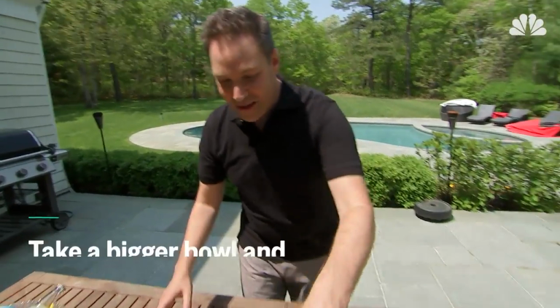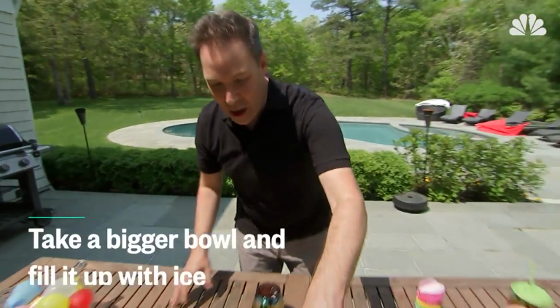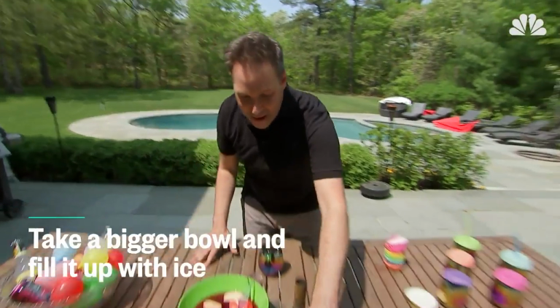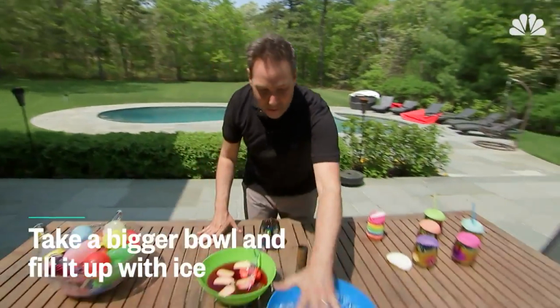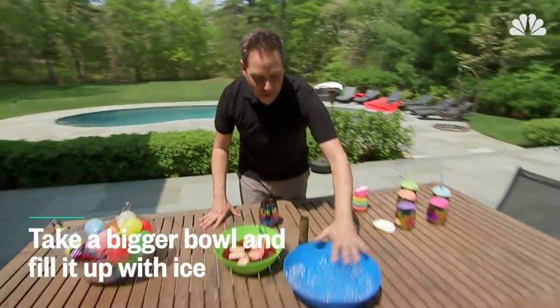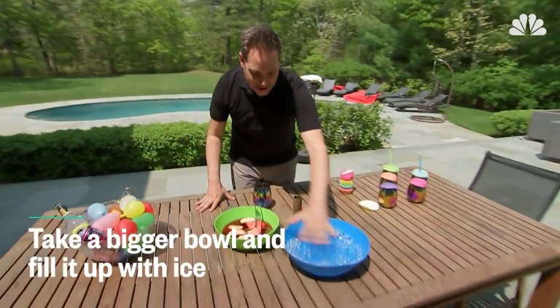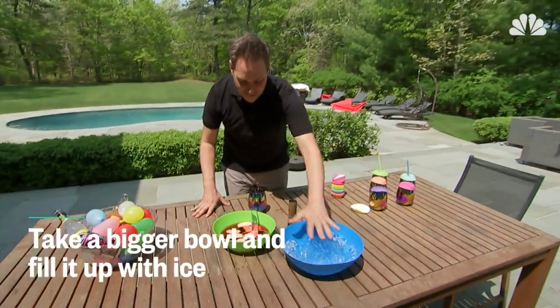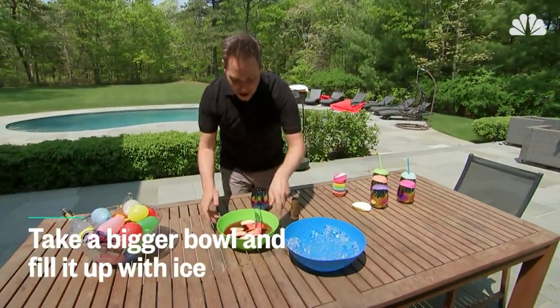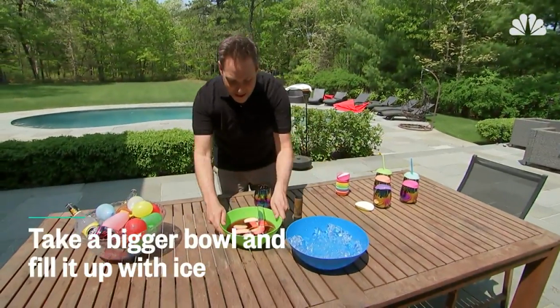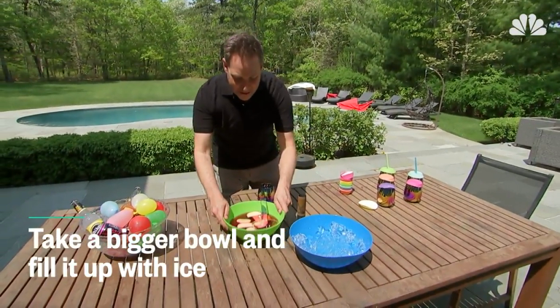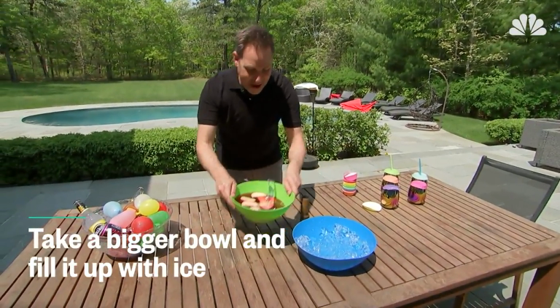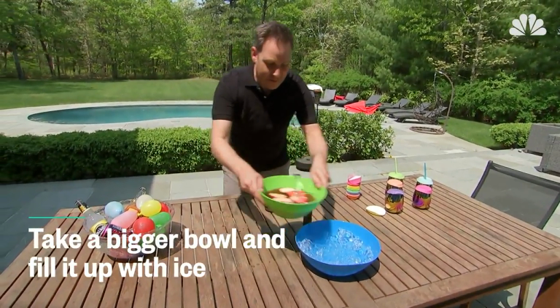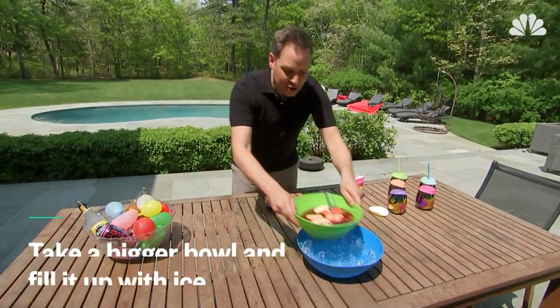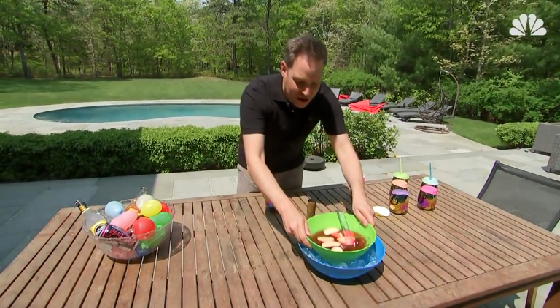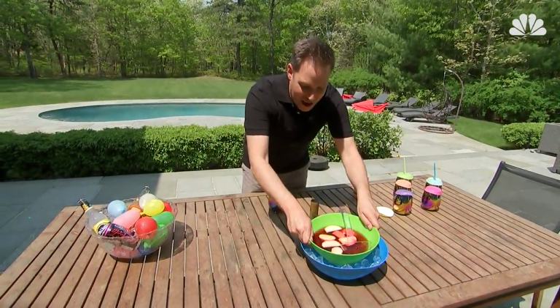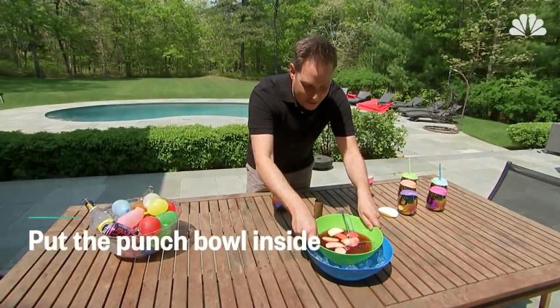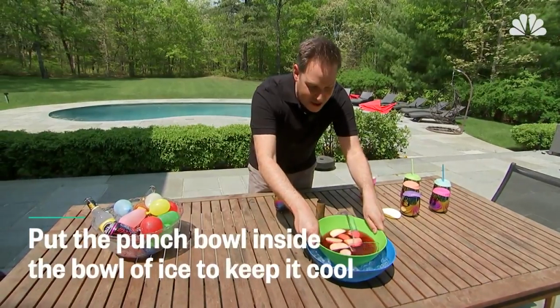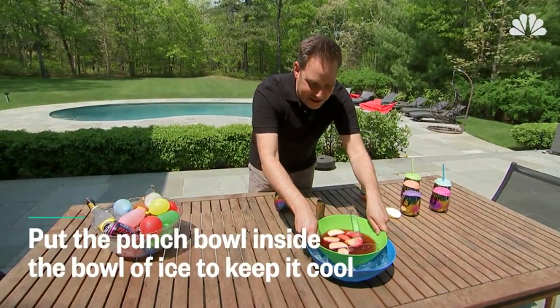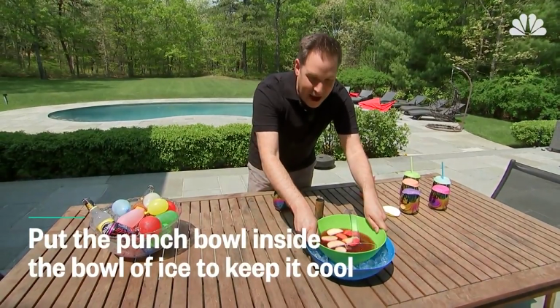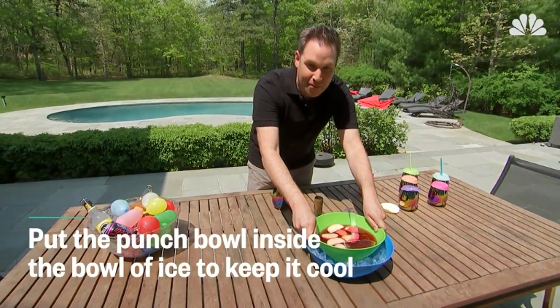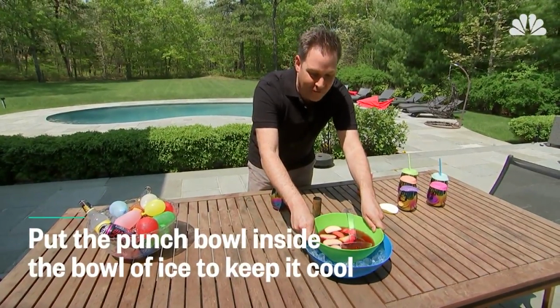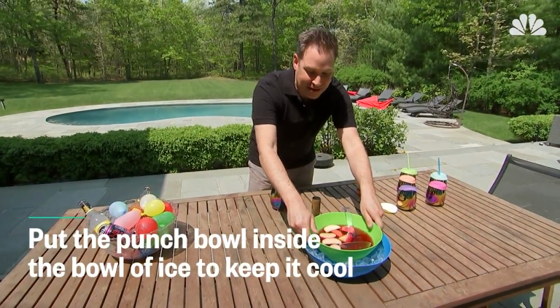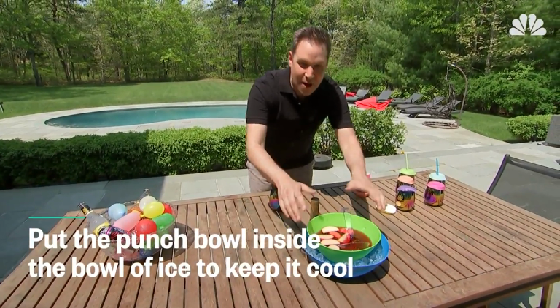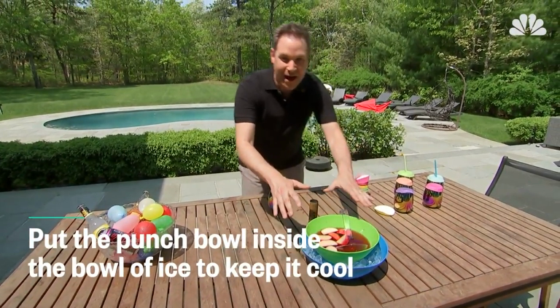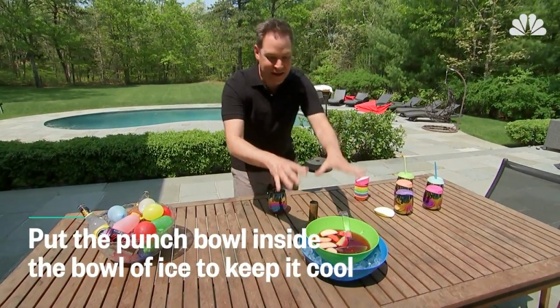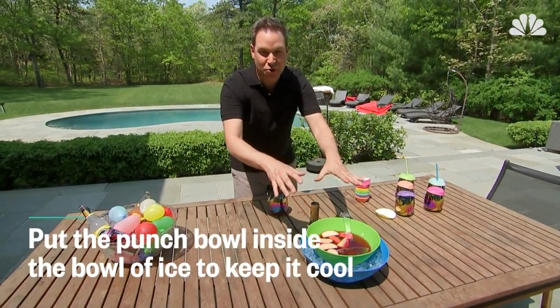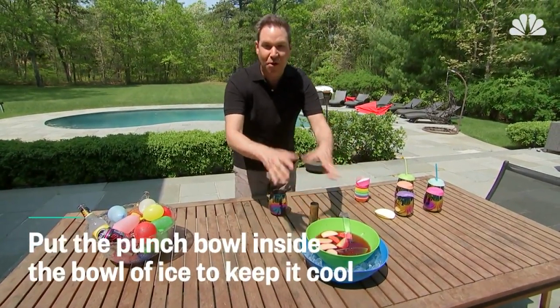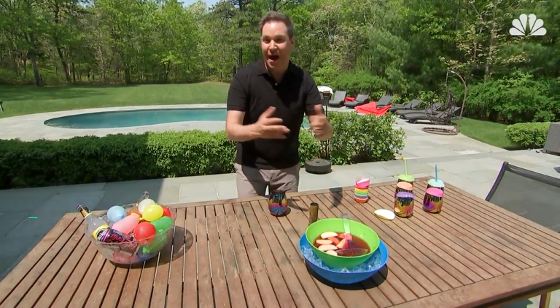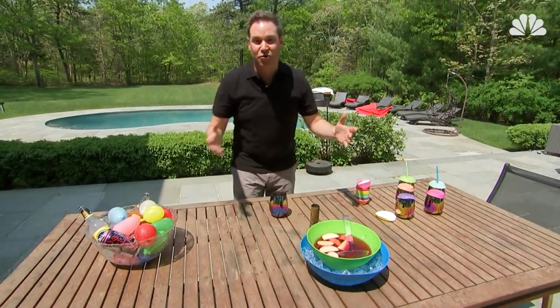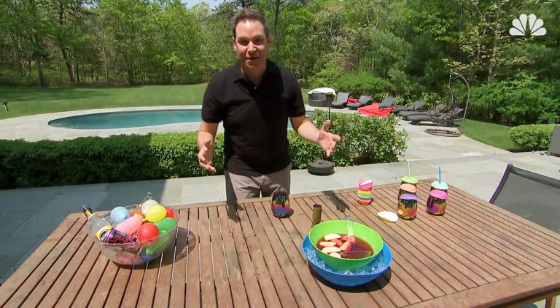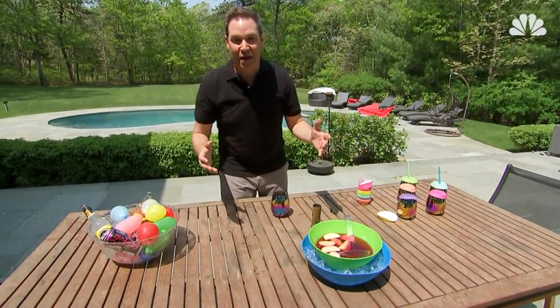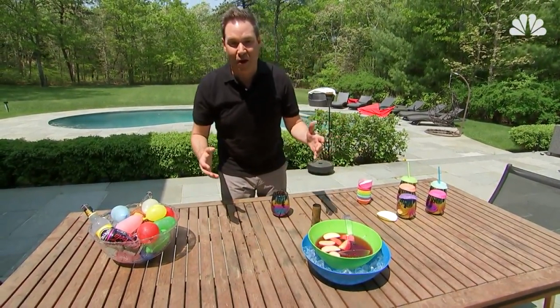Take a bigger bowl of ice, fill it up, then take the punch and put it inside the bowl of ice. That way it stays cool and your drink doesn't get watery.